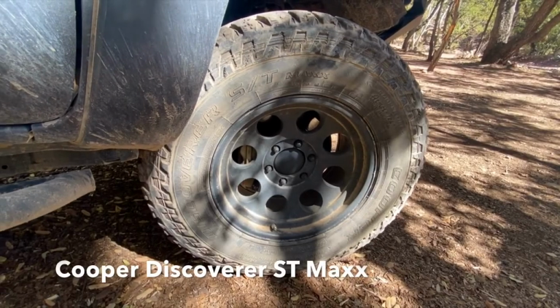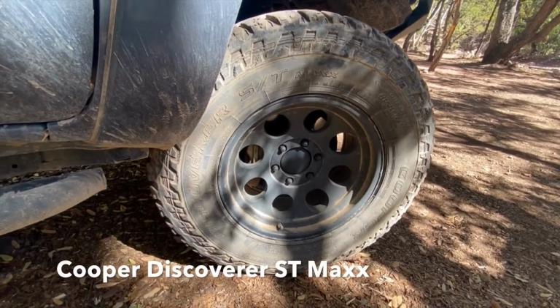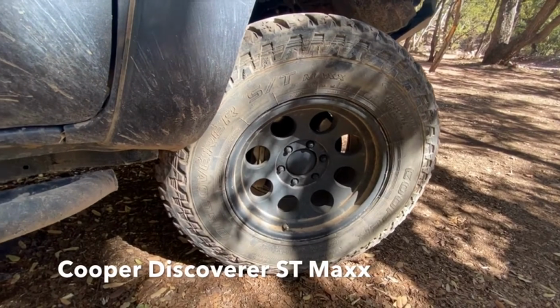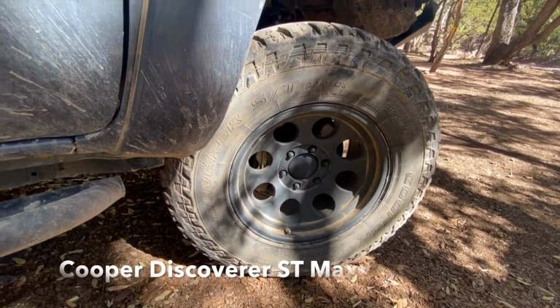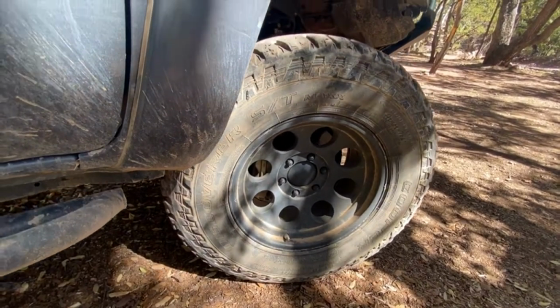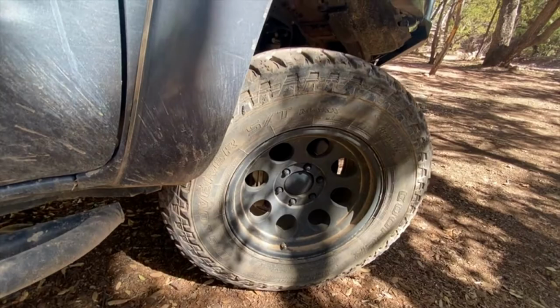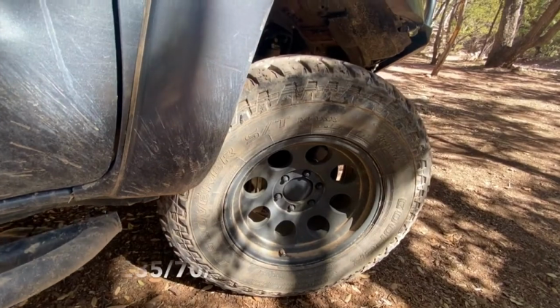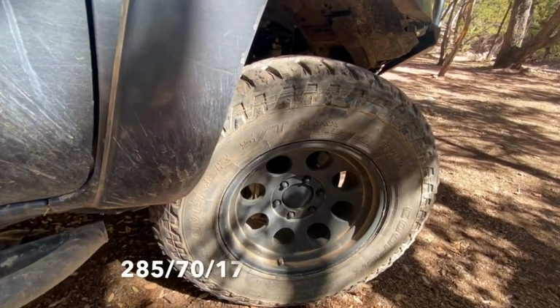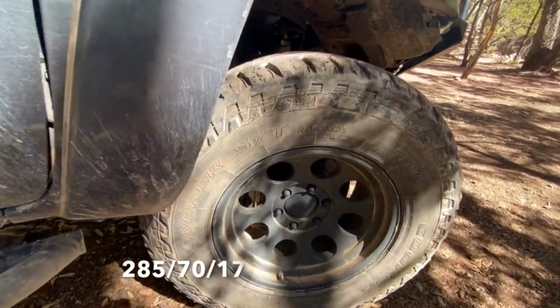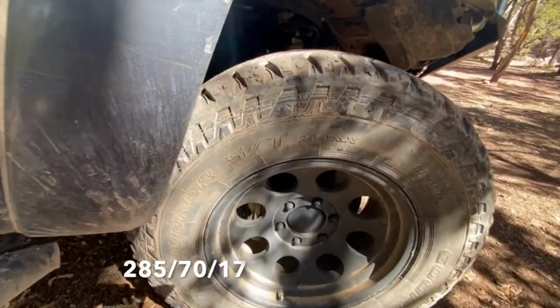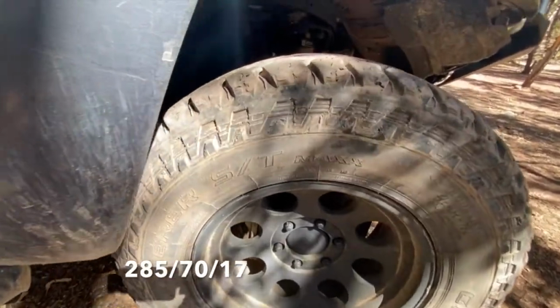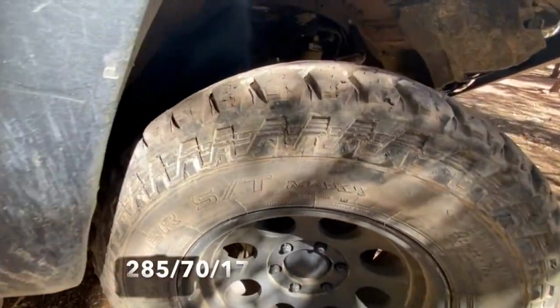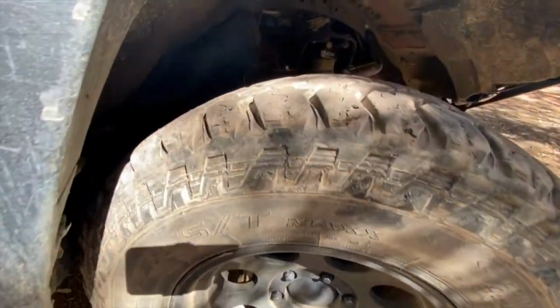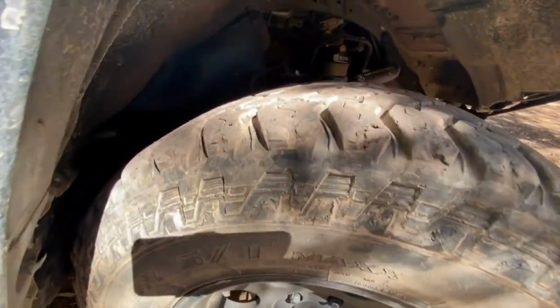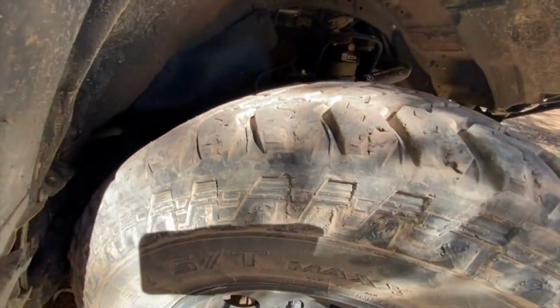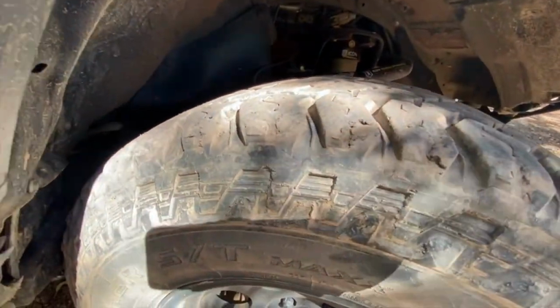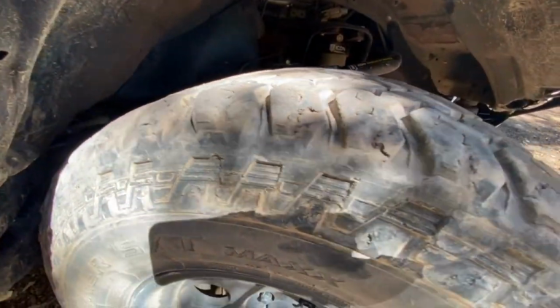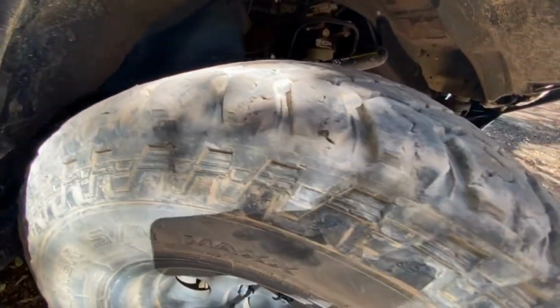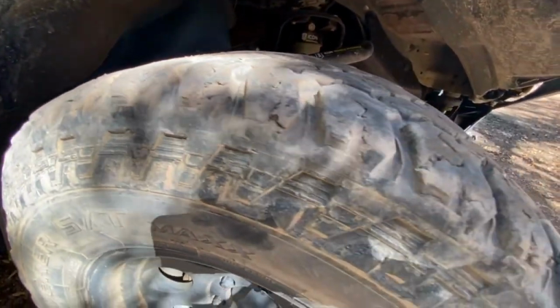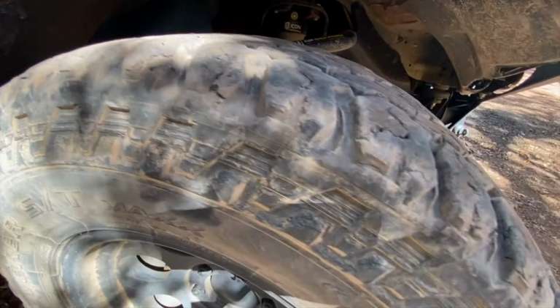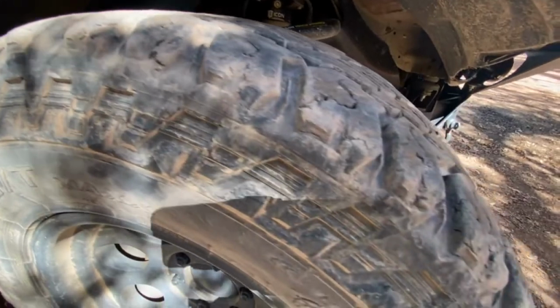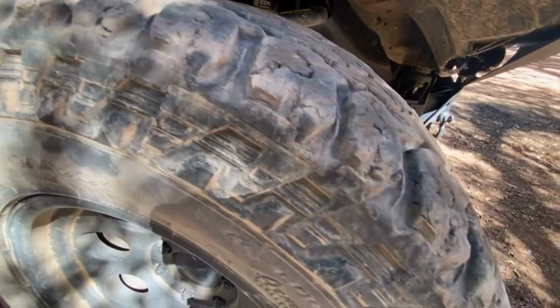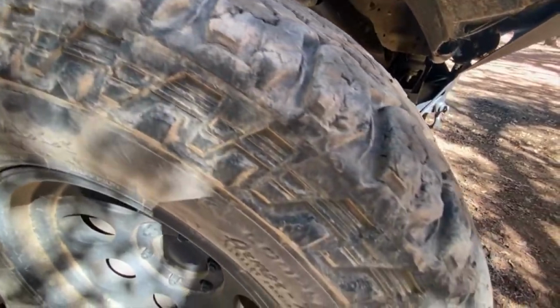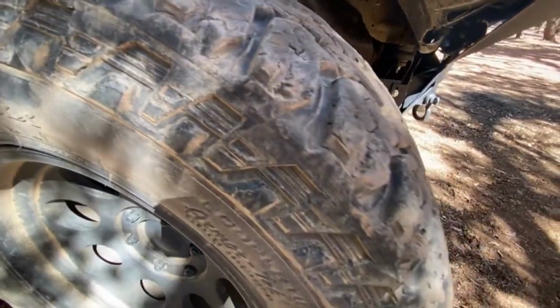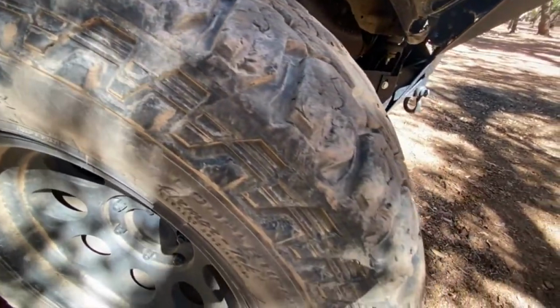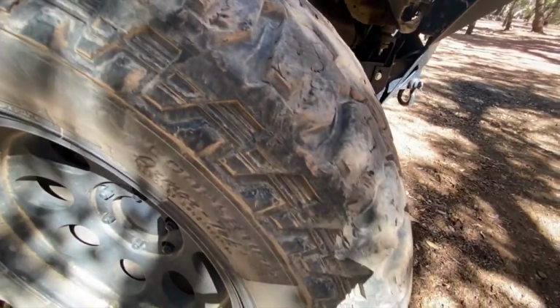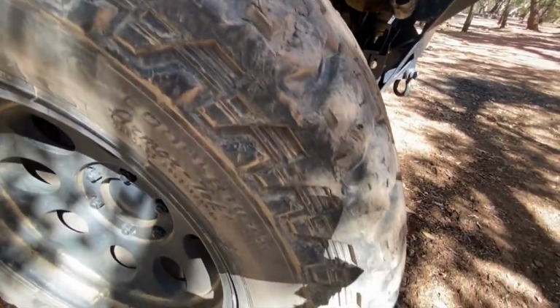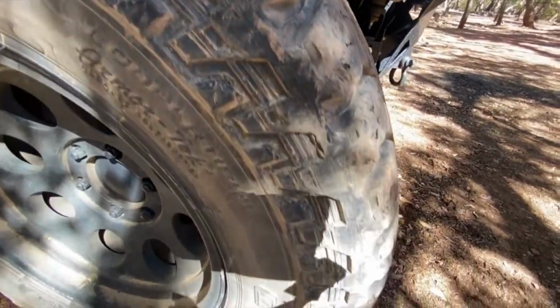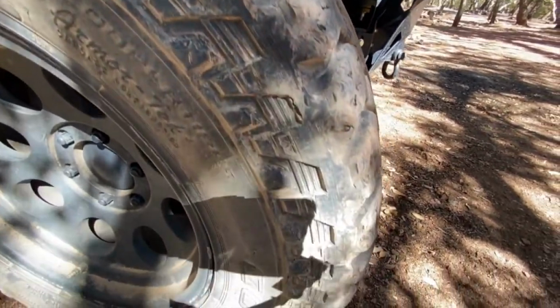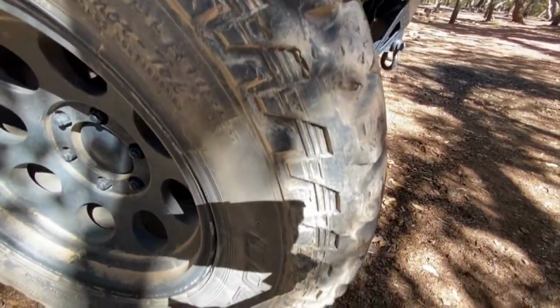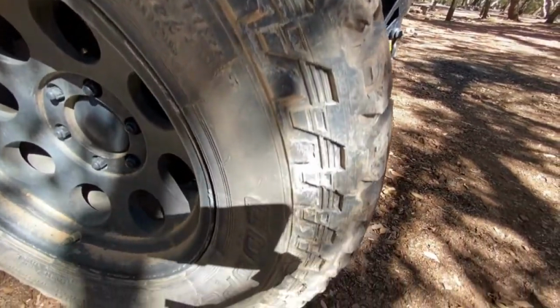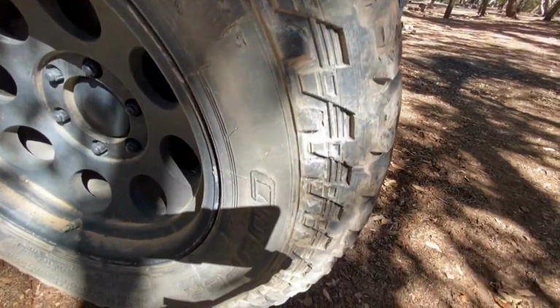After the lift was installed, we purchased new wheels and tires. We went with a set of Cooper Discoverer ST Max tires in about a 33-inch size. These have proven to be very tough, and as you can see, have taken a lot of abuse.